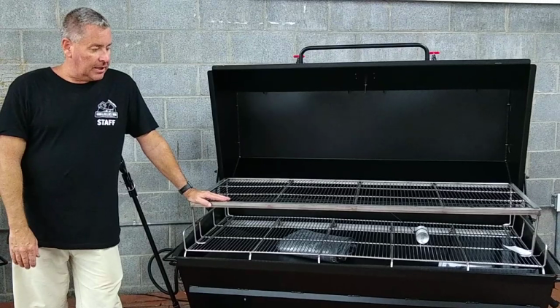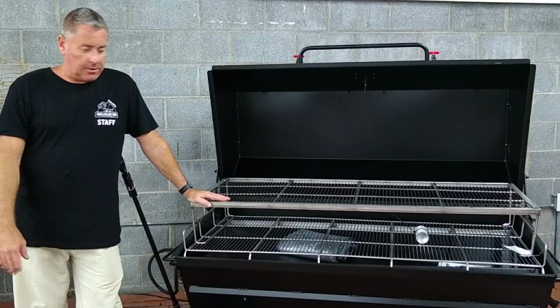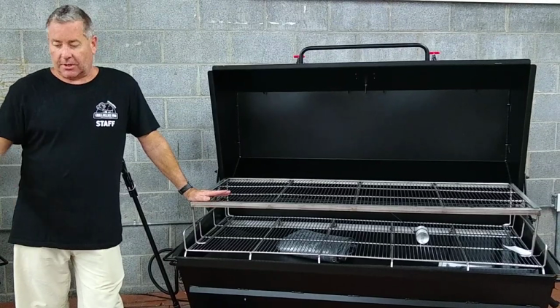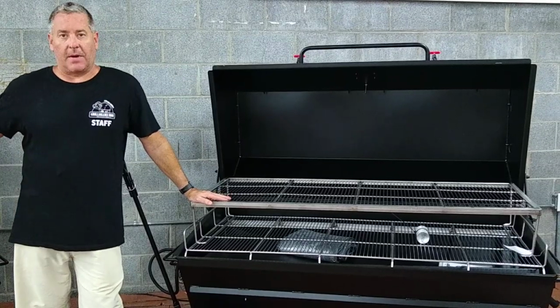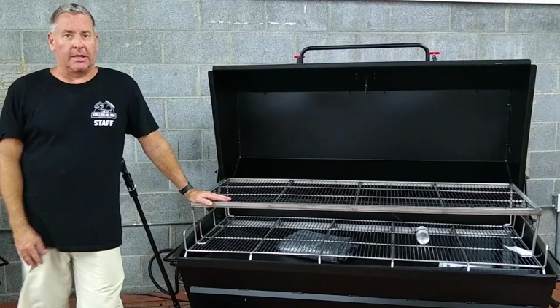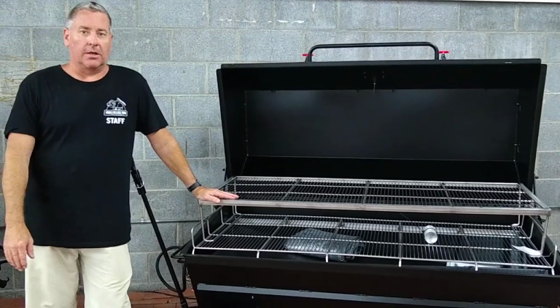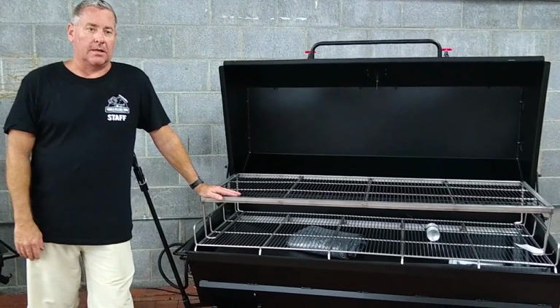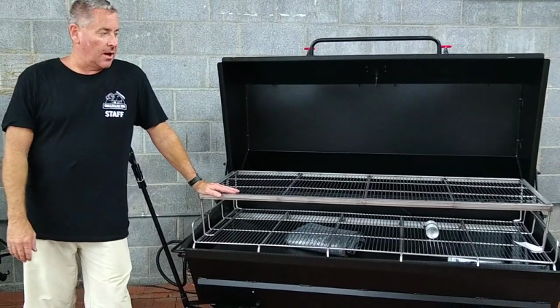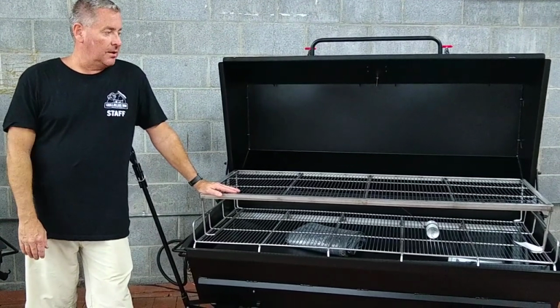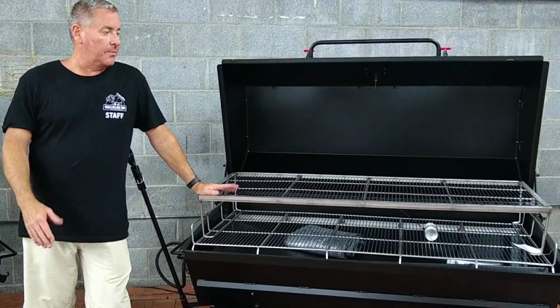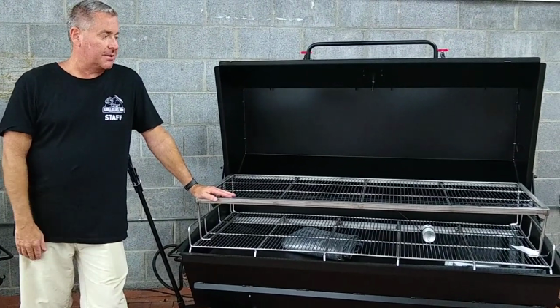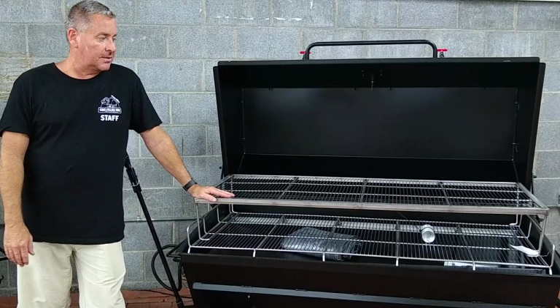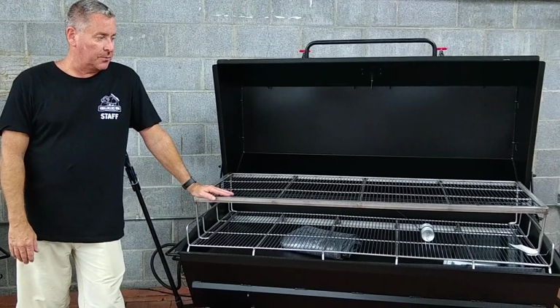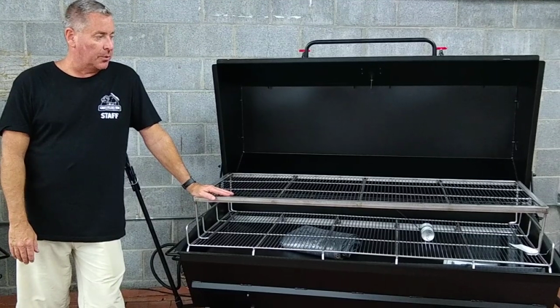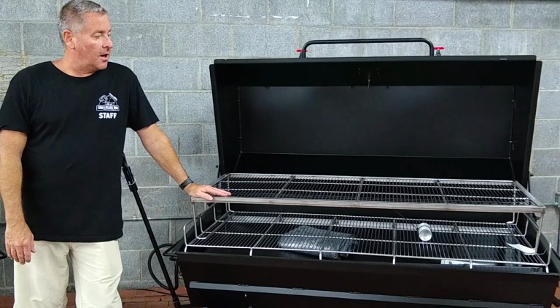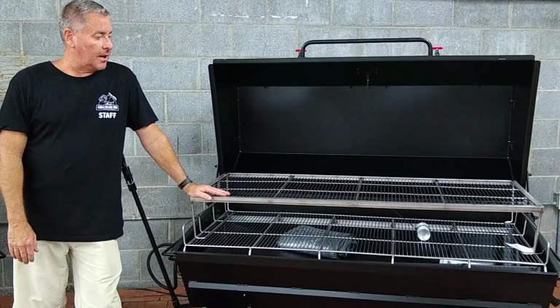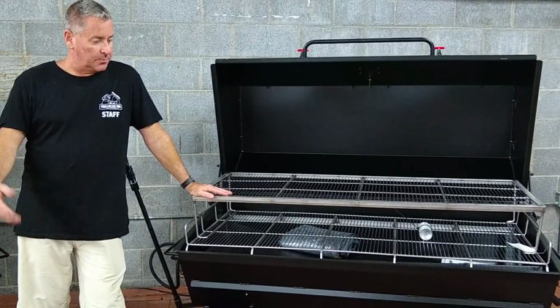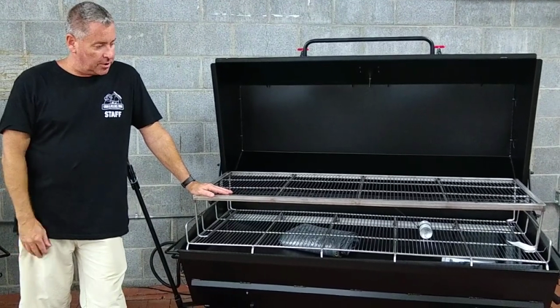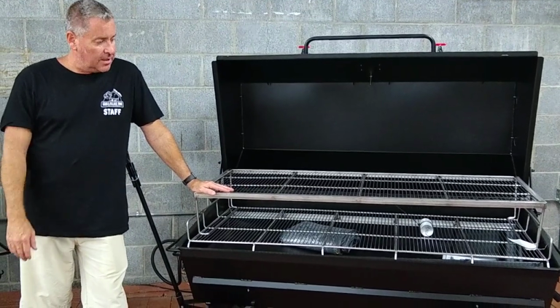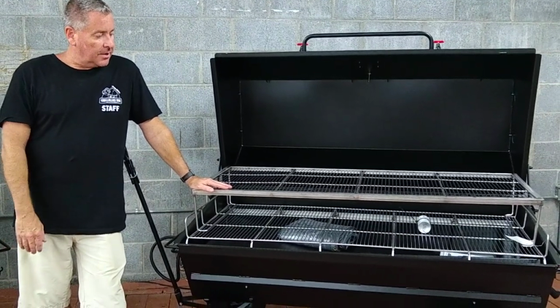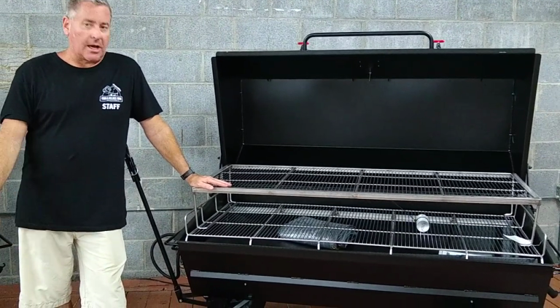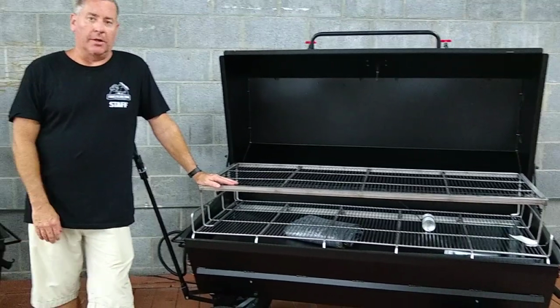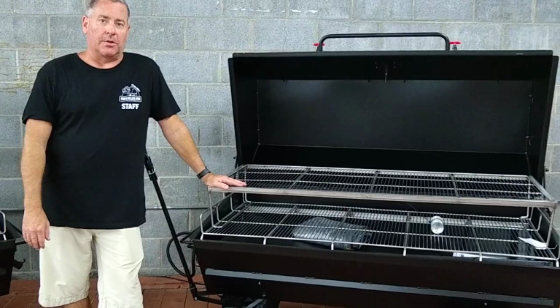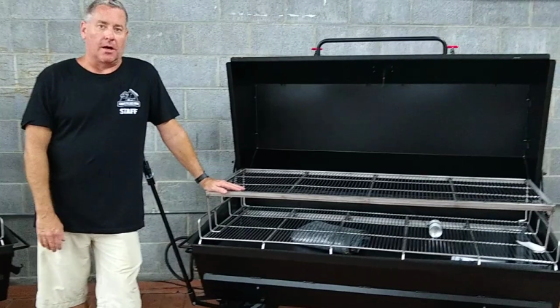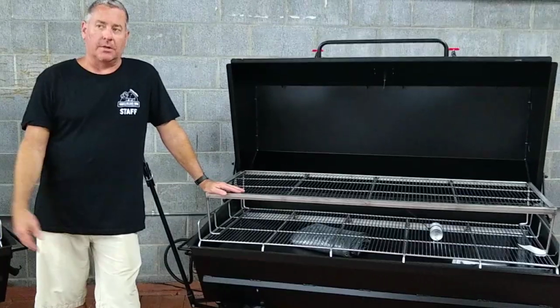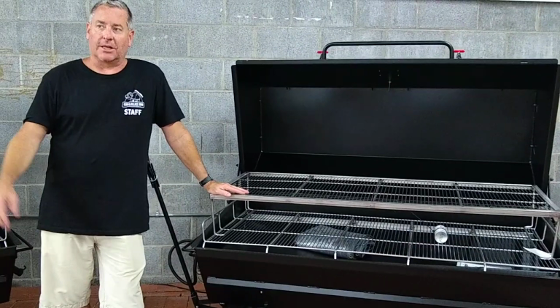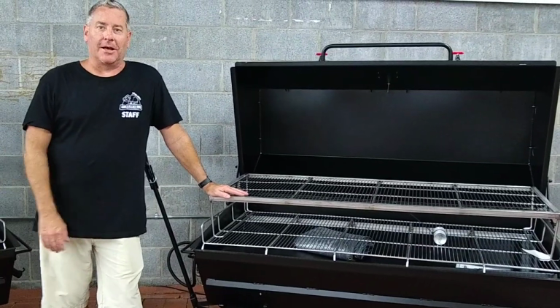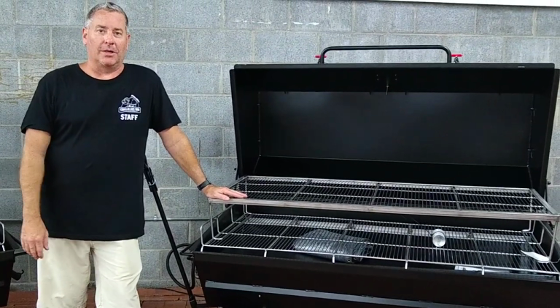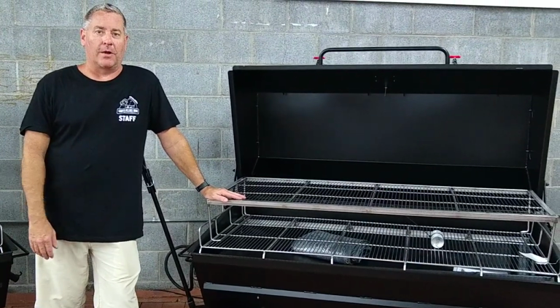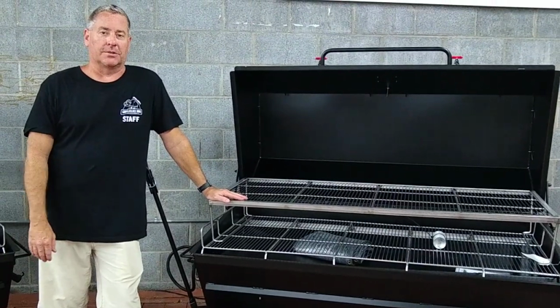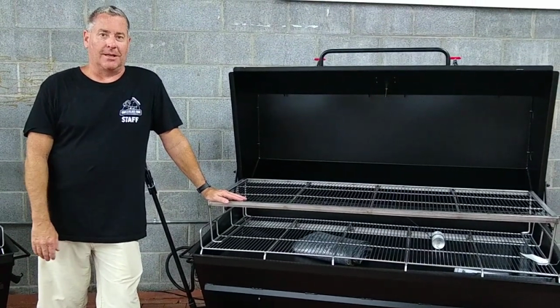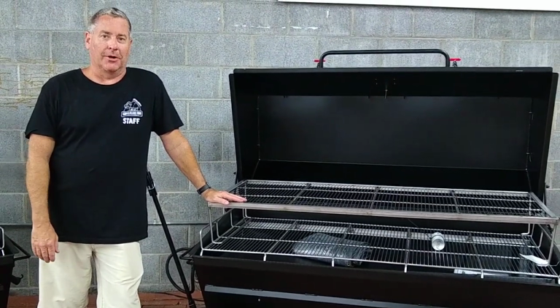These are customizable any way you'd like. We like making customized things for people — it kind of makes it more yours. Check us out at Growbilly's BBQ. Keep on grilling.